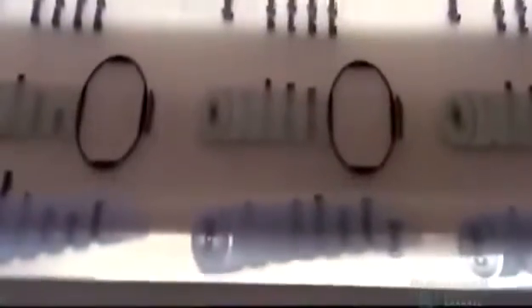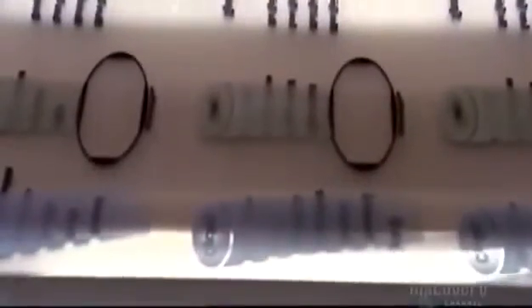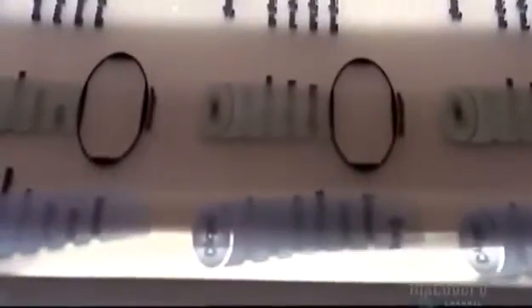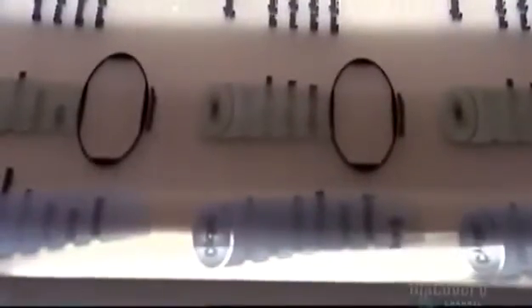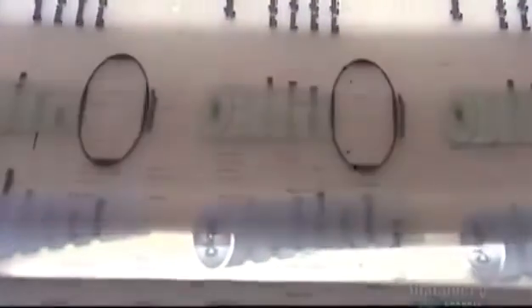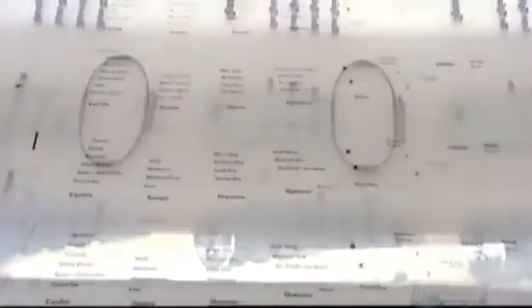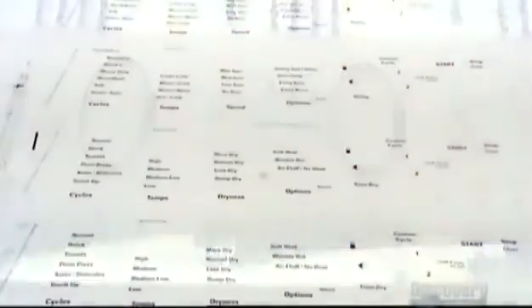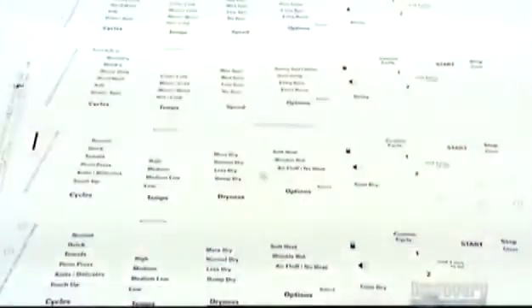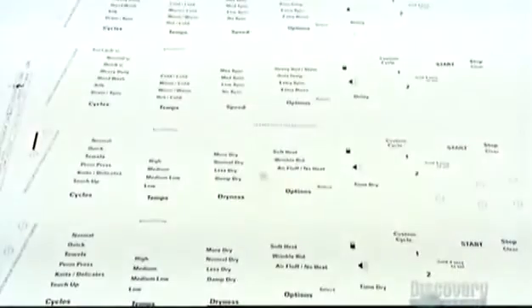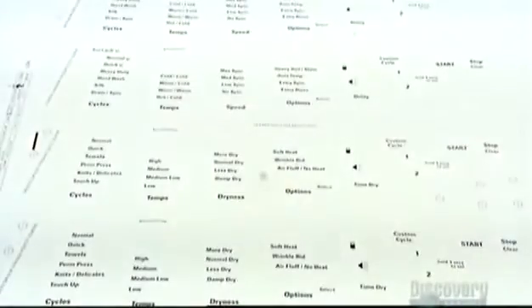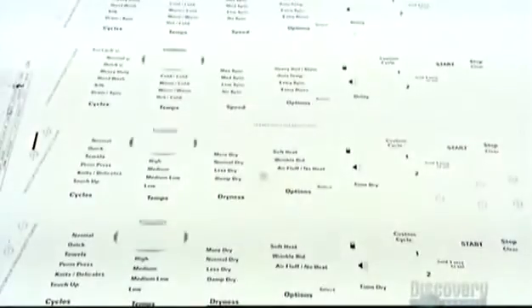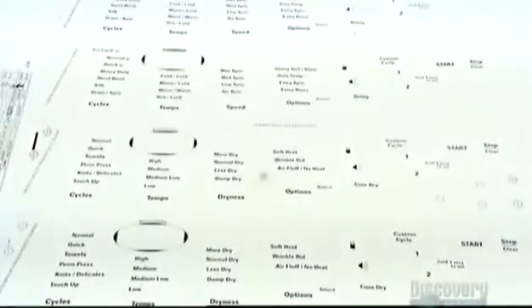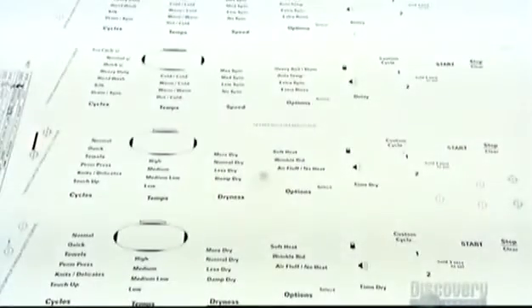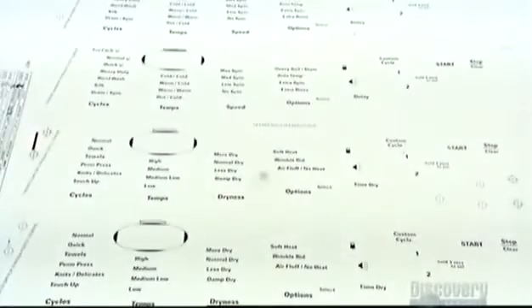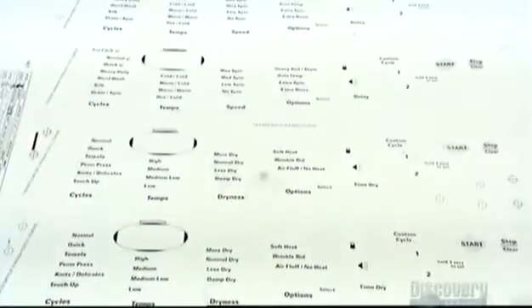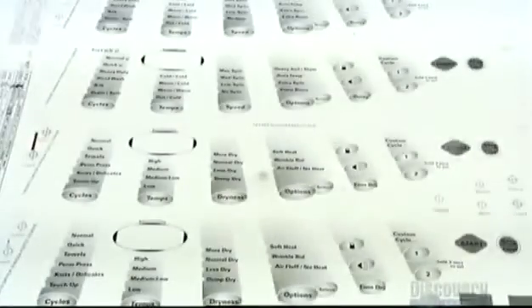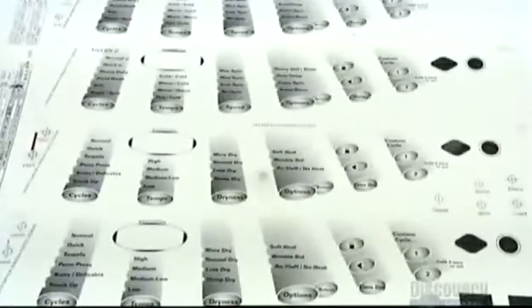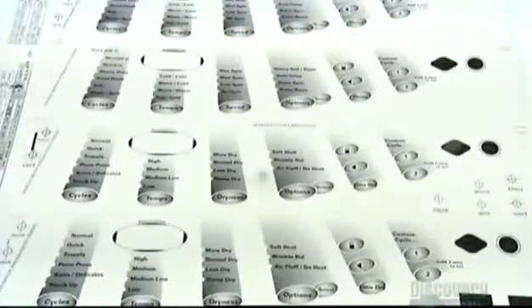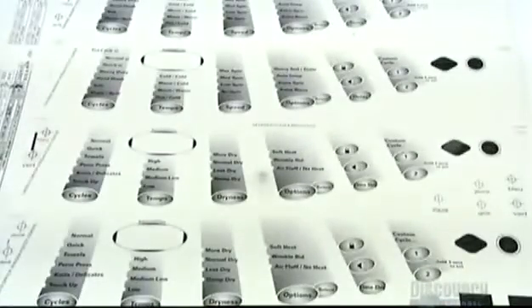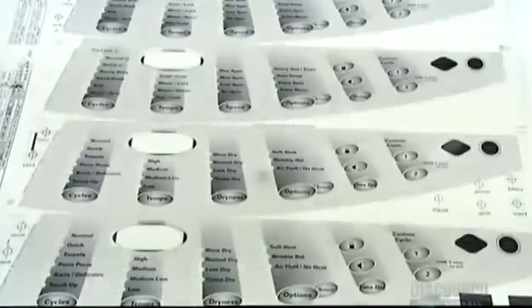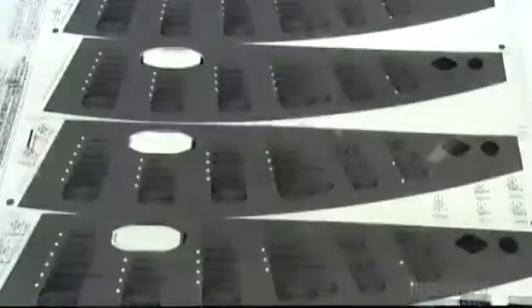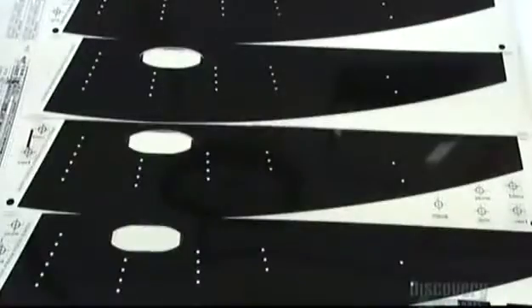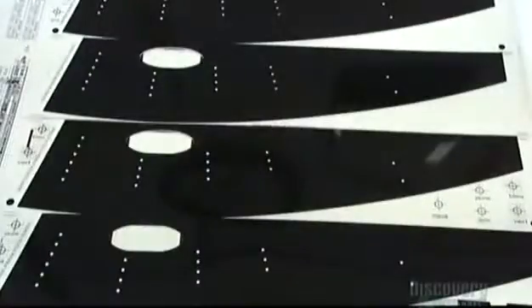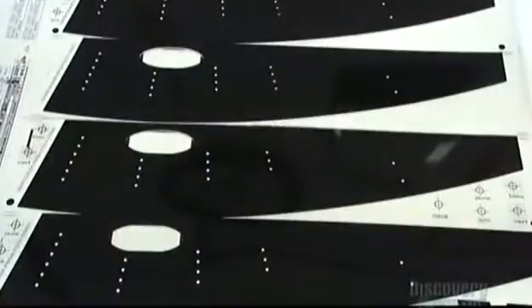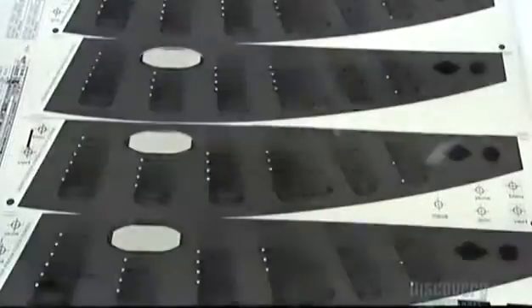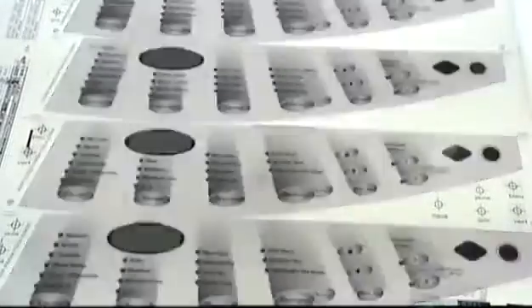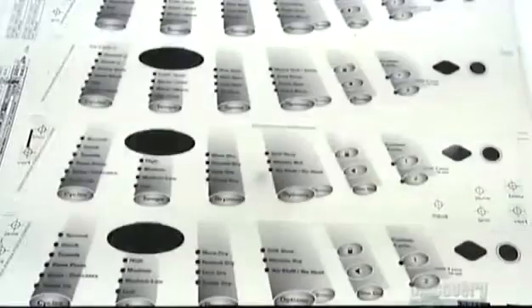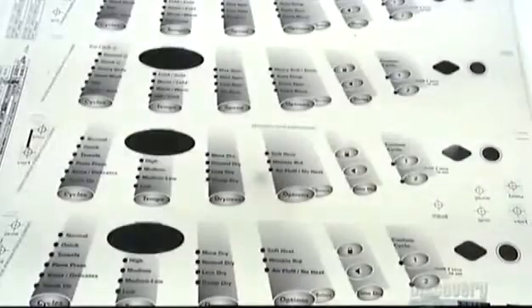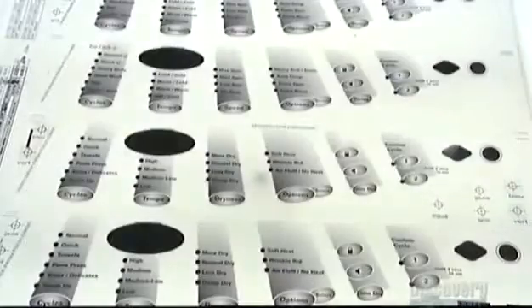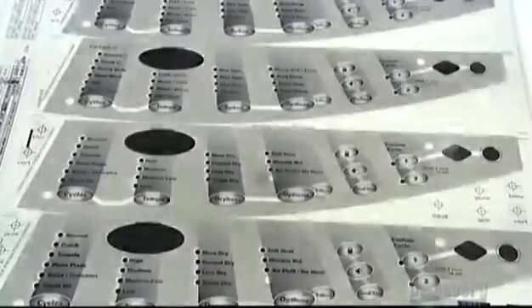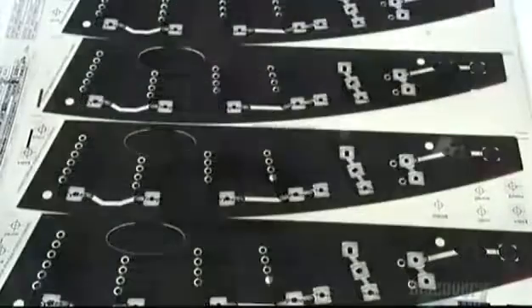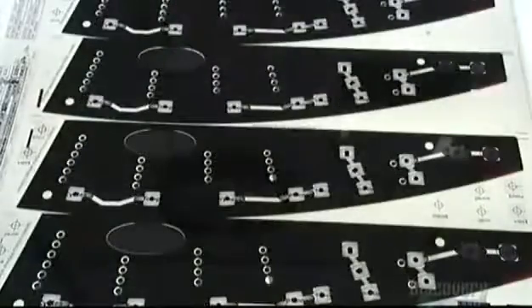Each color of the design goes on separately. That means there isn't one printing screen for the entire graphic overlay, but rather a separate screen for each color.